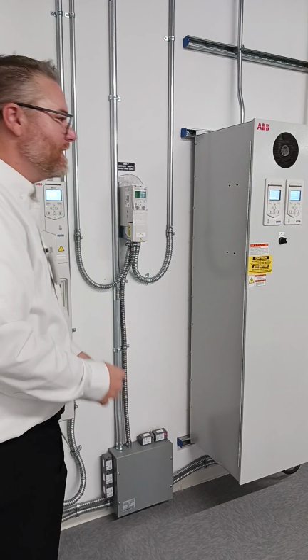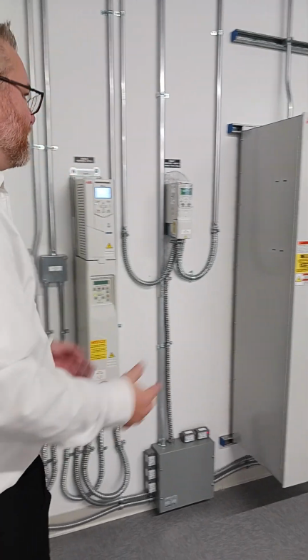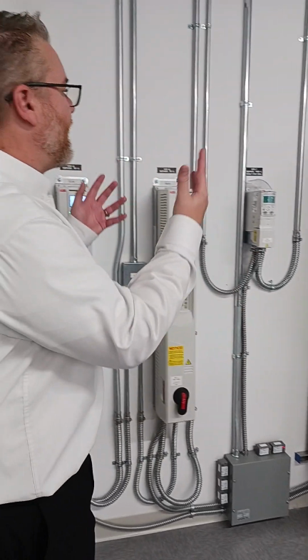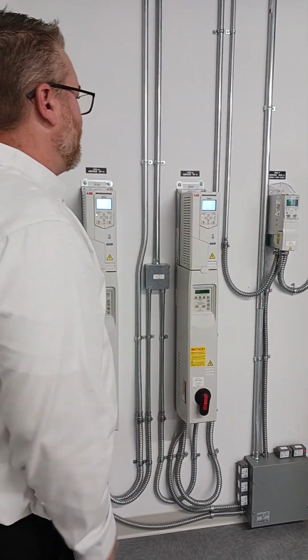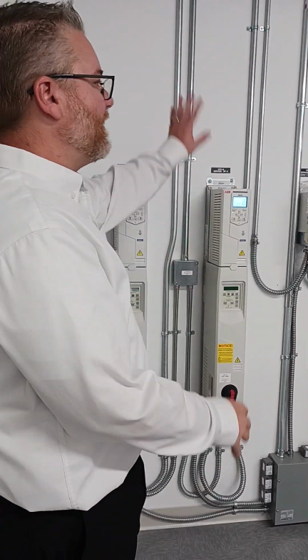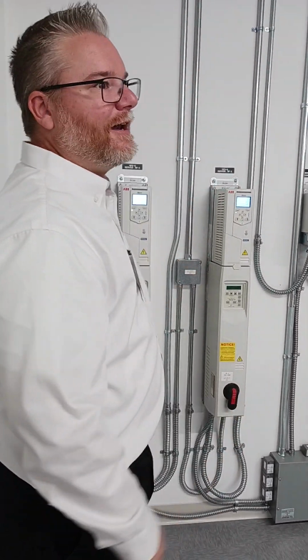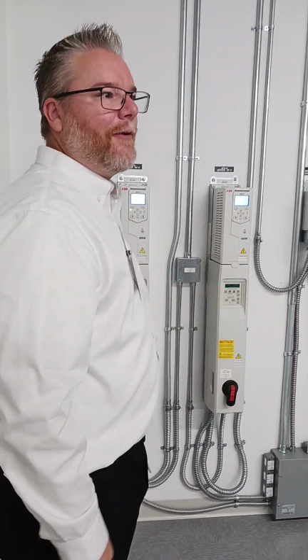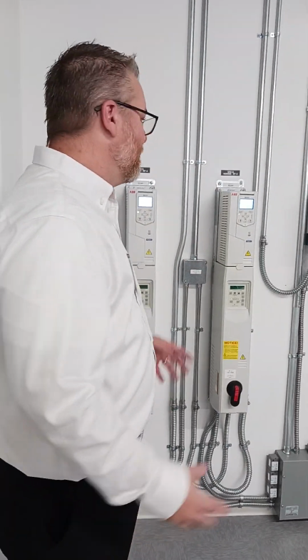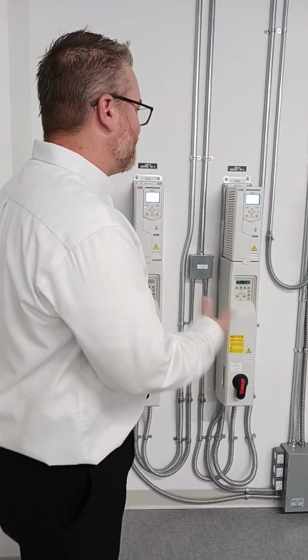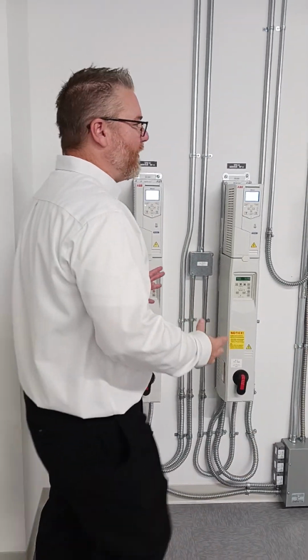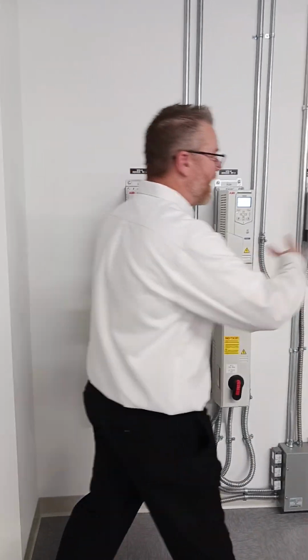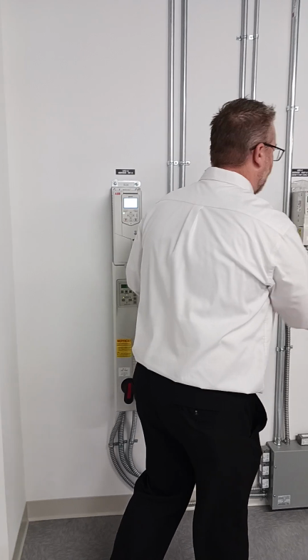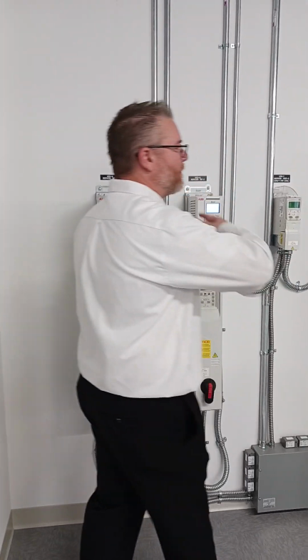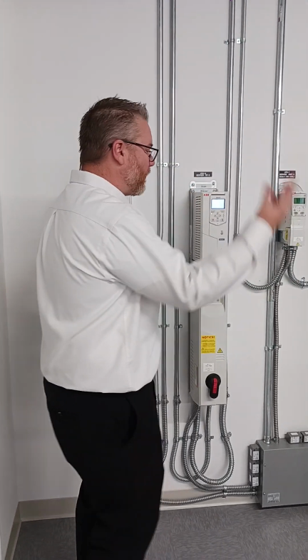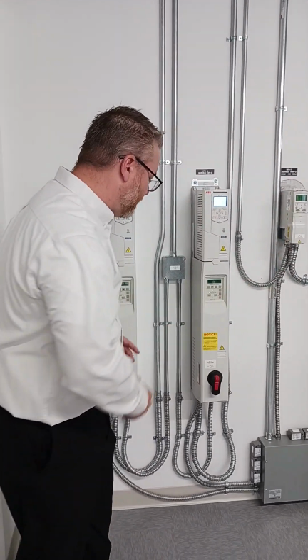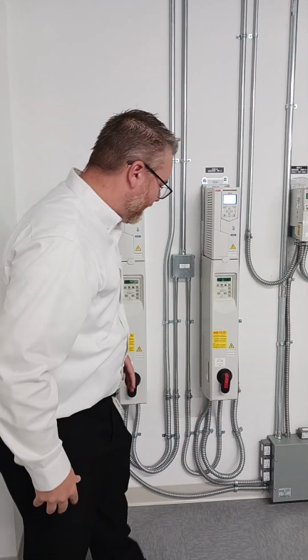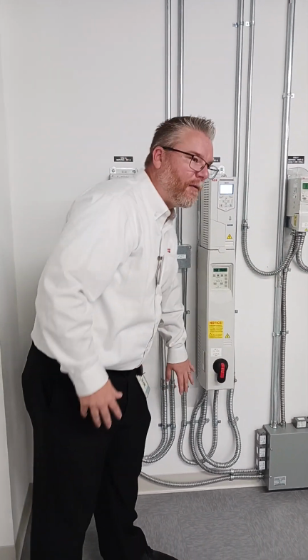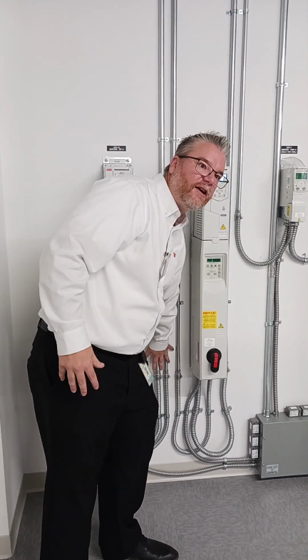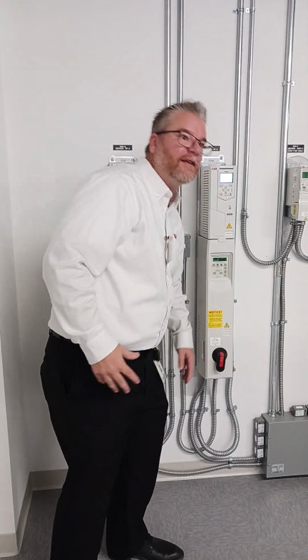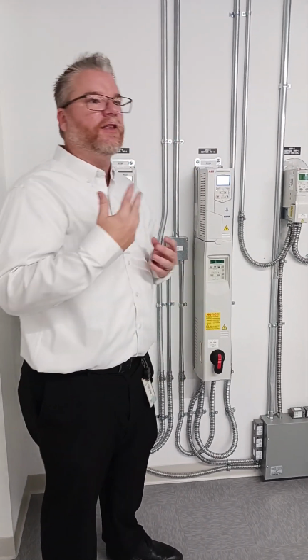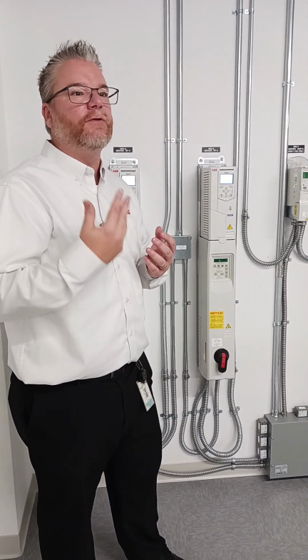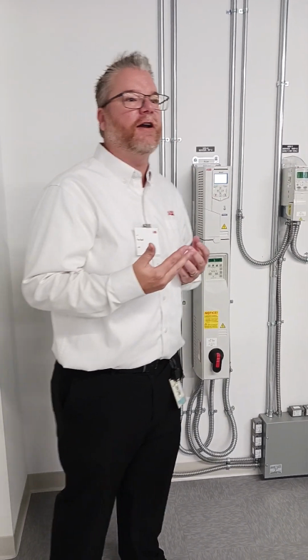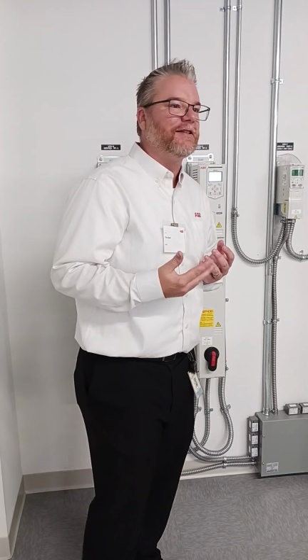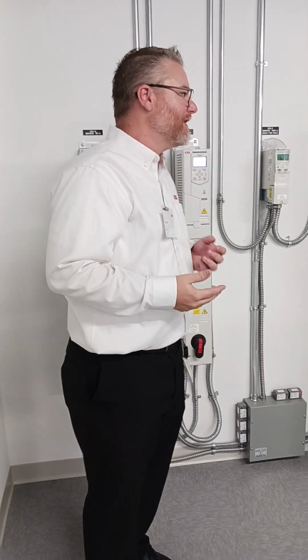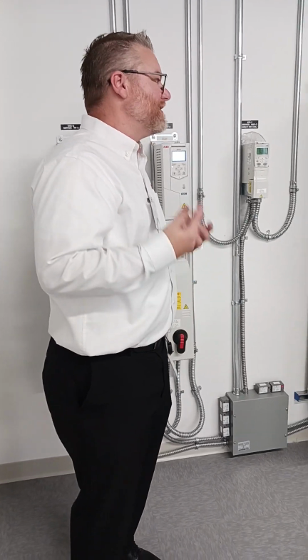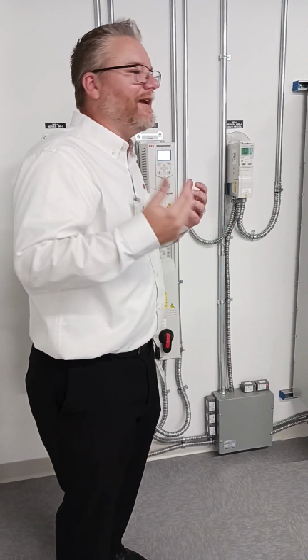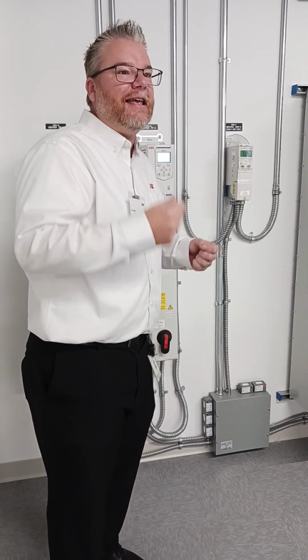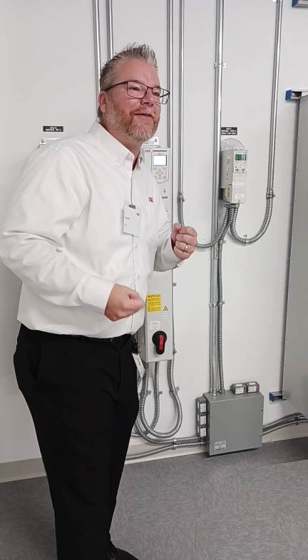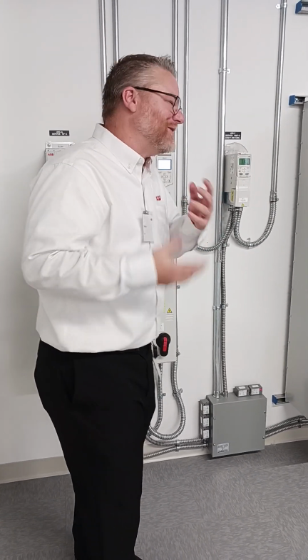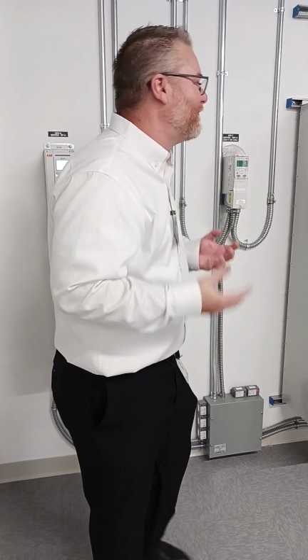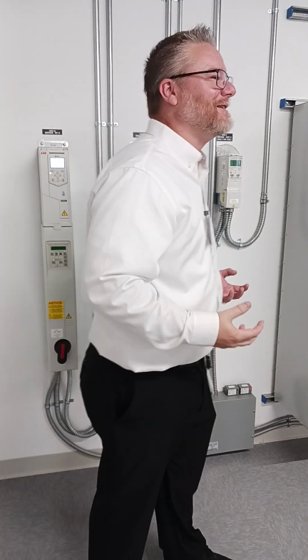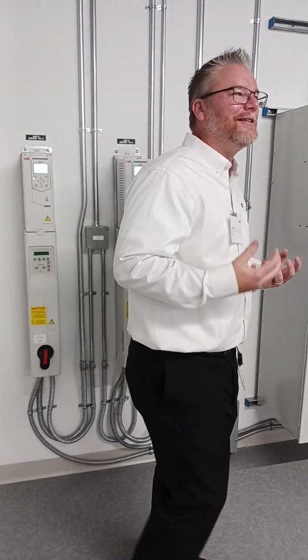The naked eye might just see some product on the wall, but I can talk about backup, power quality, and wiring practices. It all depends on who my audience is. As you can tell, I geek out over this stuff — it's fun for me, it's what I like doing.